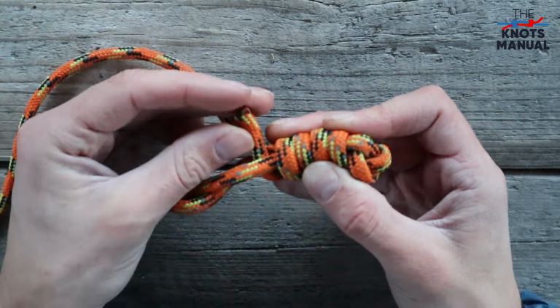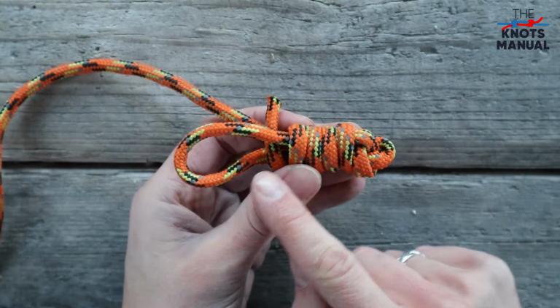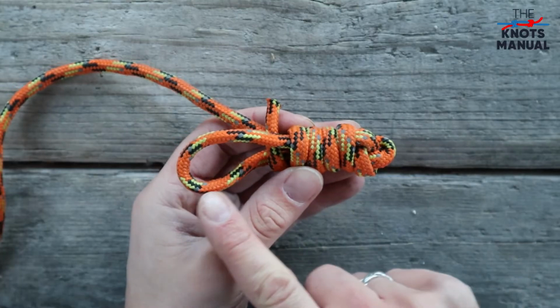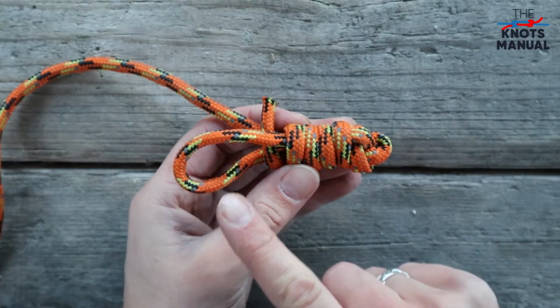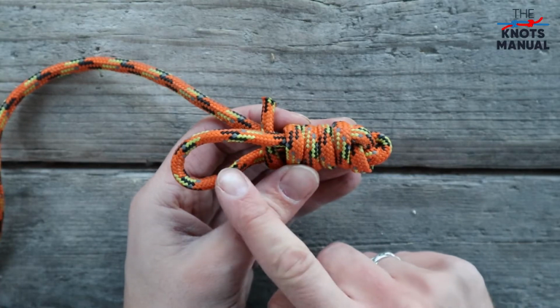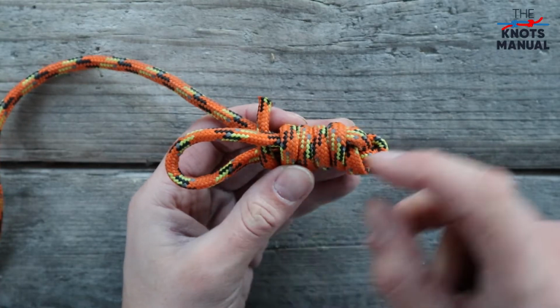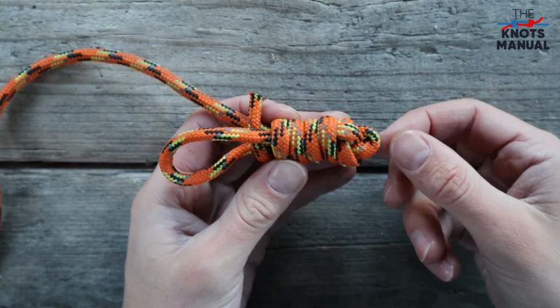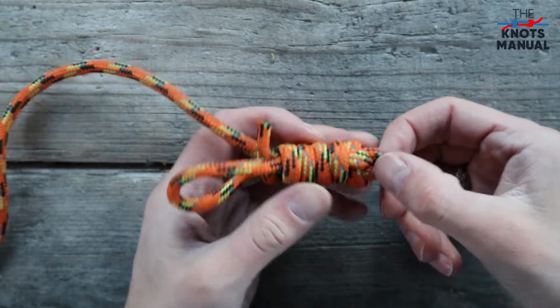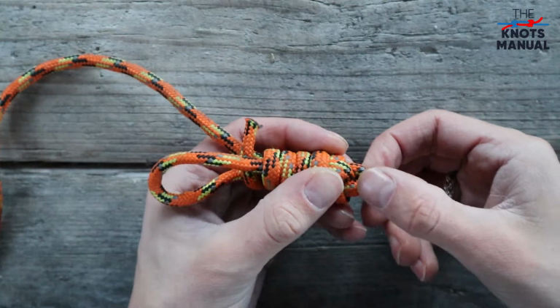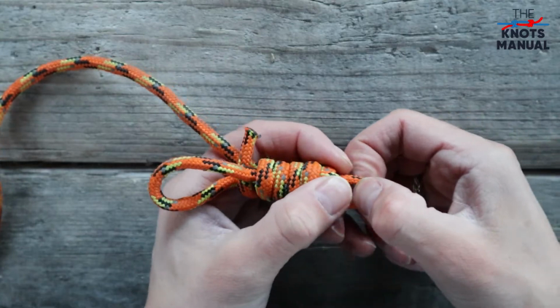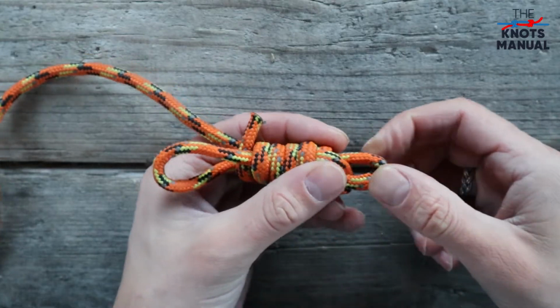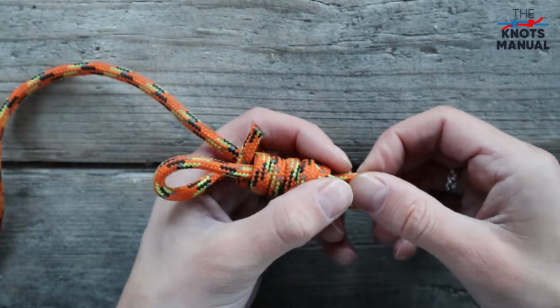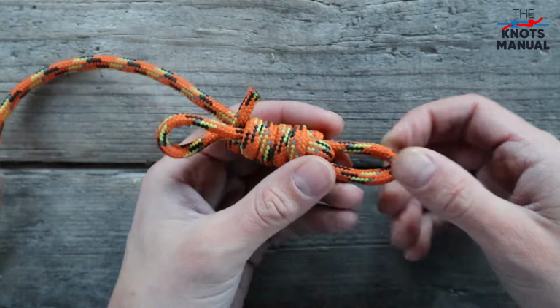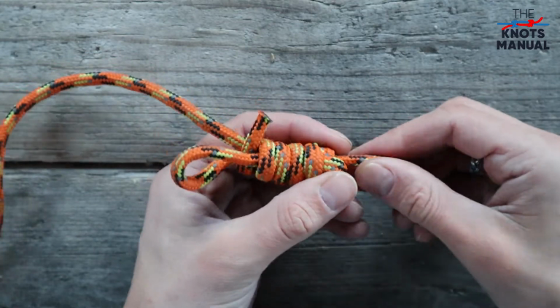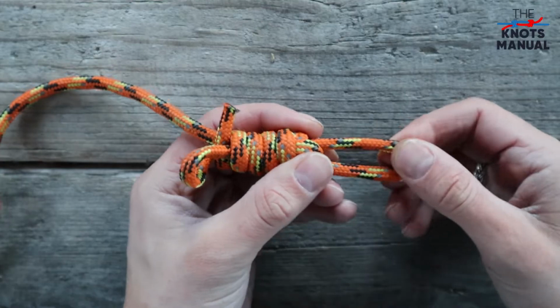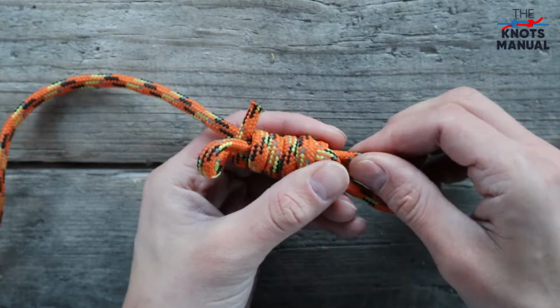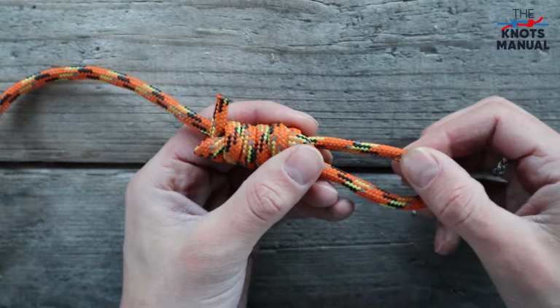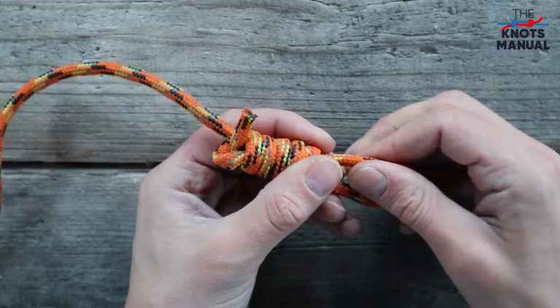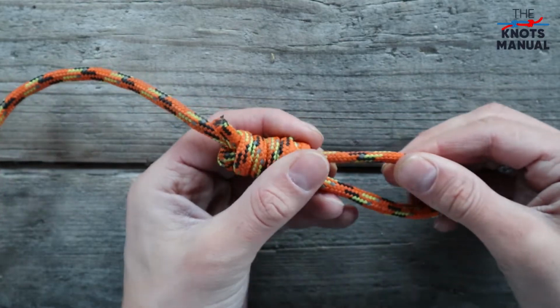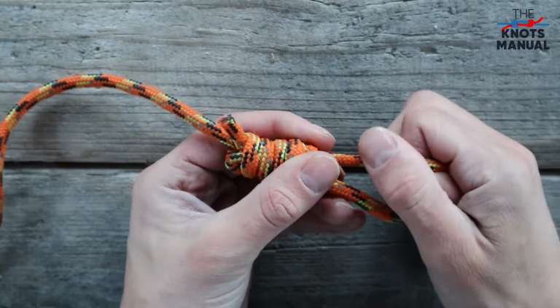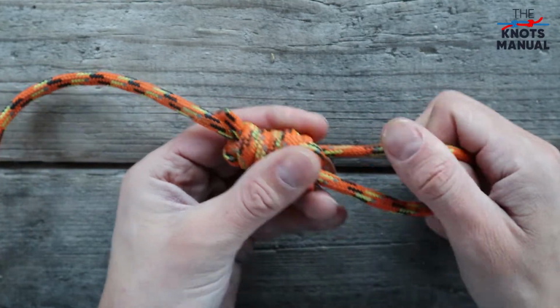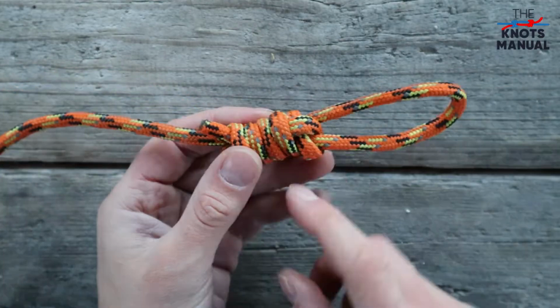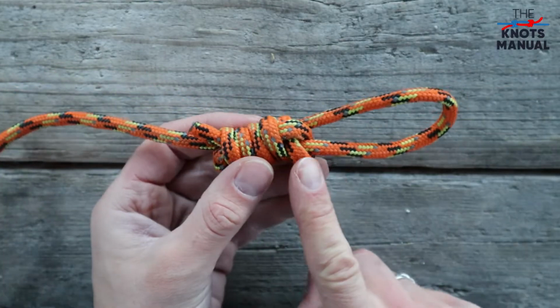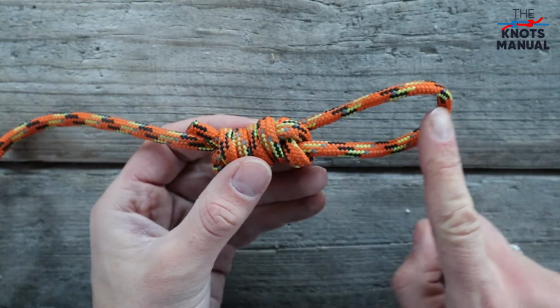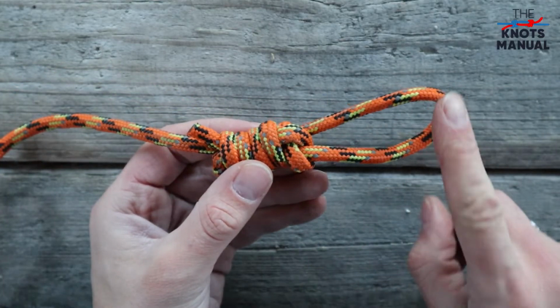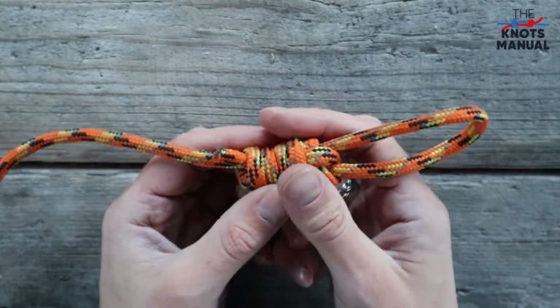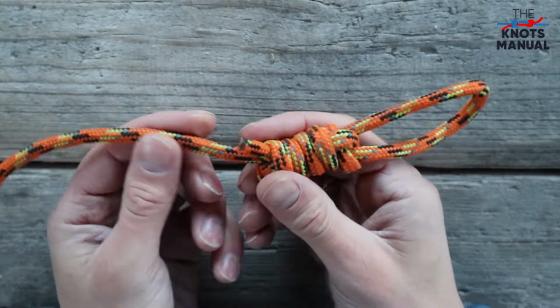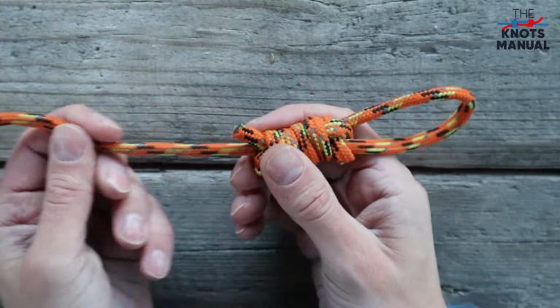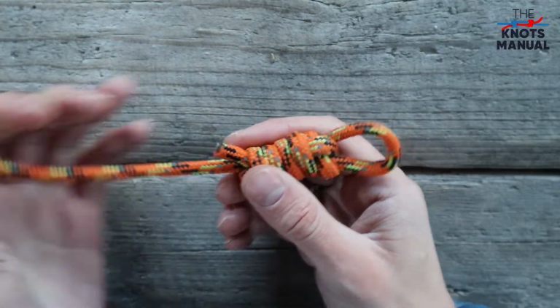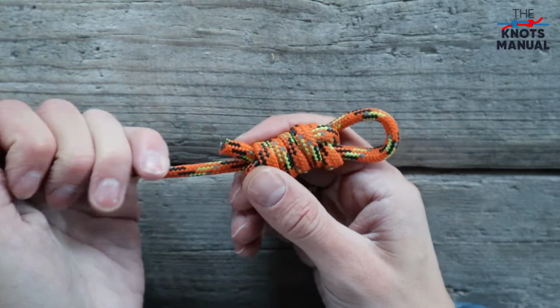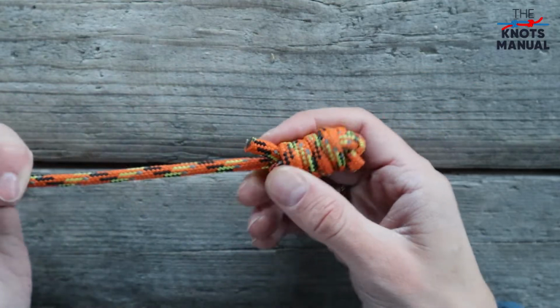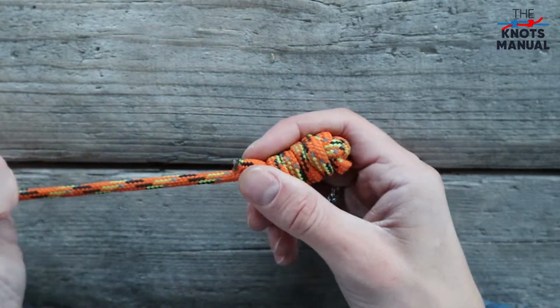Now you need to tighten this bottom loop, and you do that by pulling this top loop until the bottom one disappears. And finally, you can tighten this loop by pulling on the standing end.